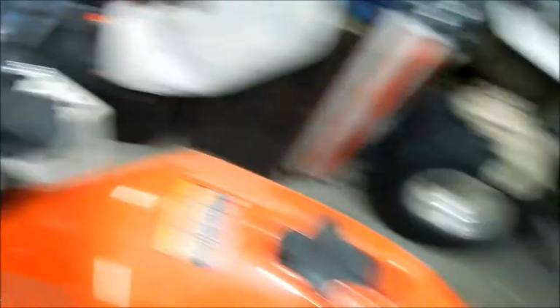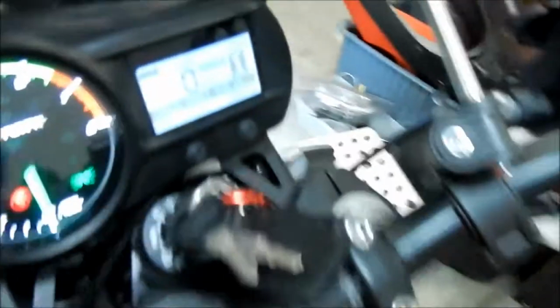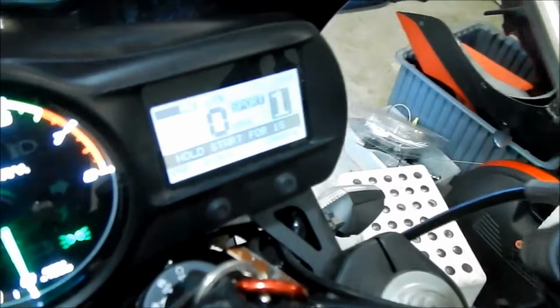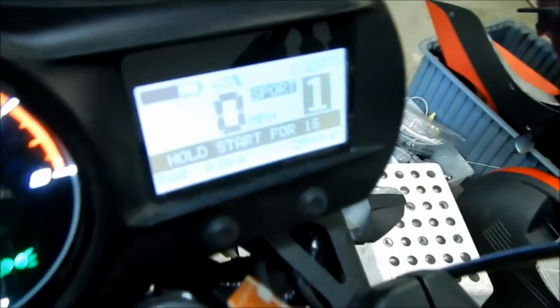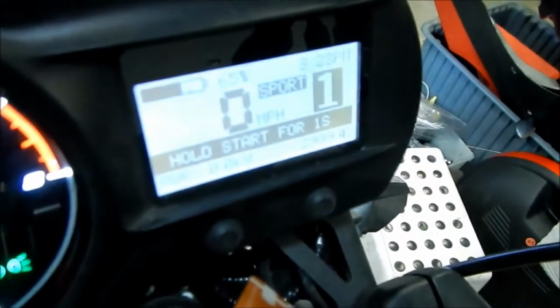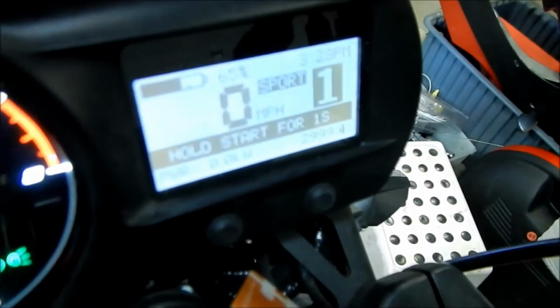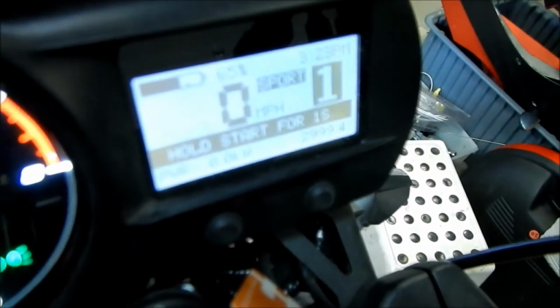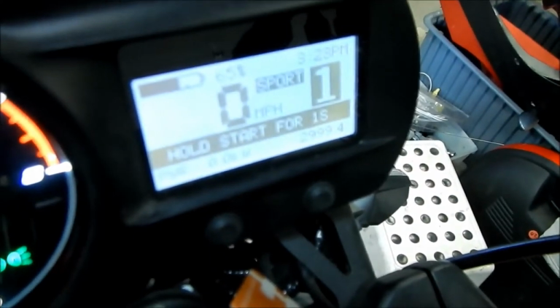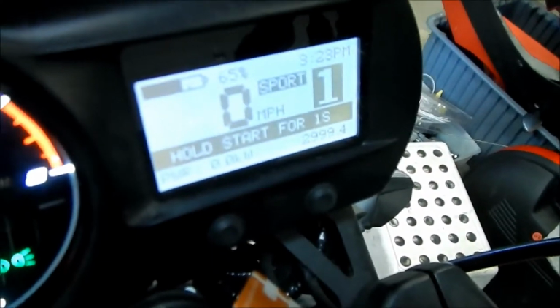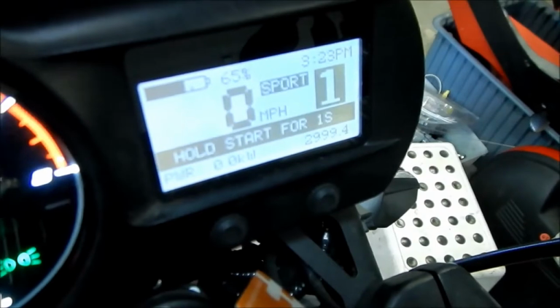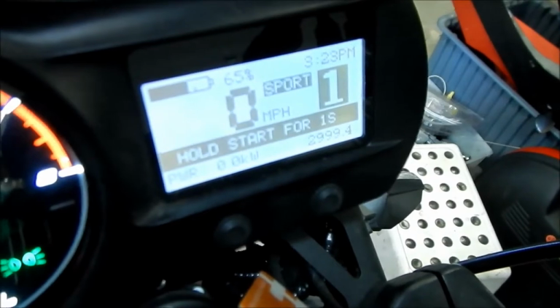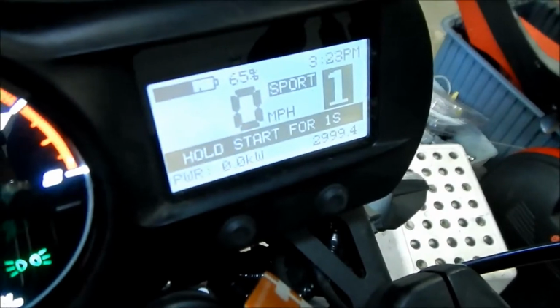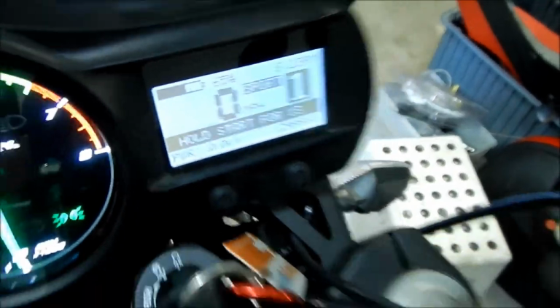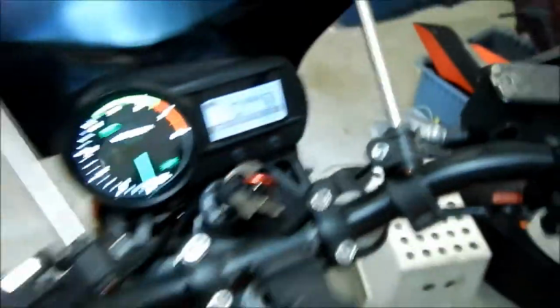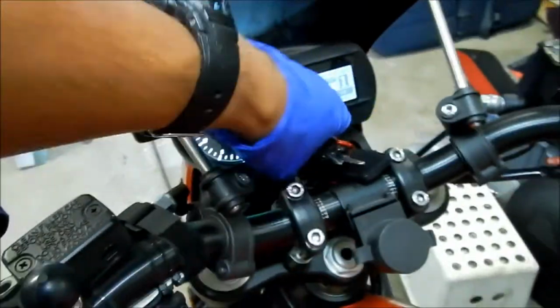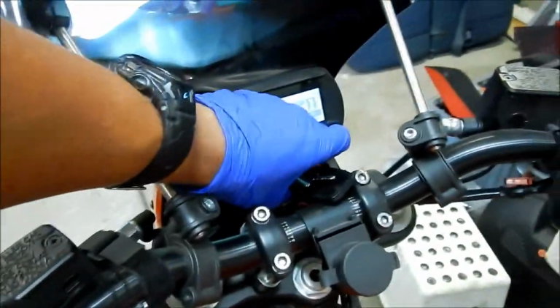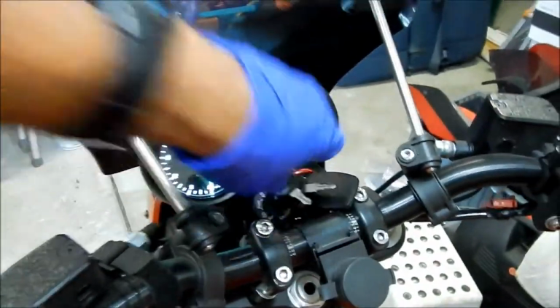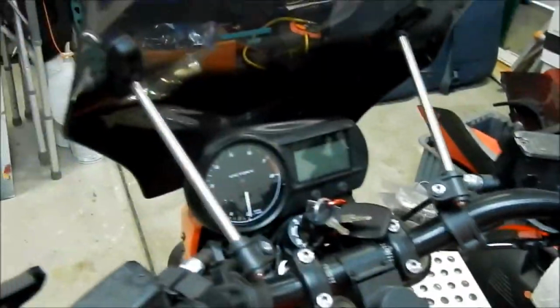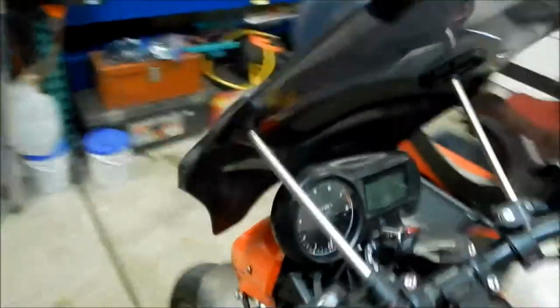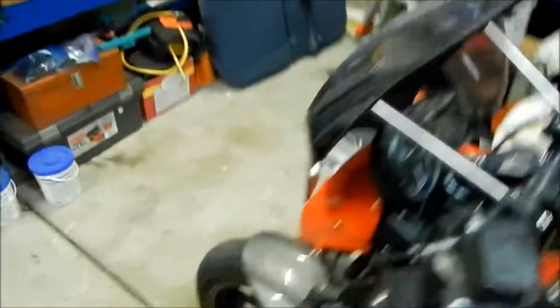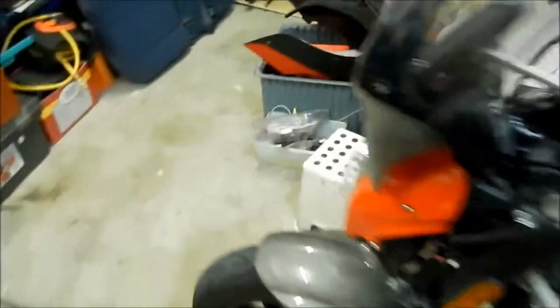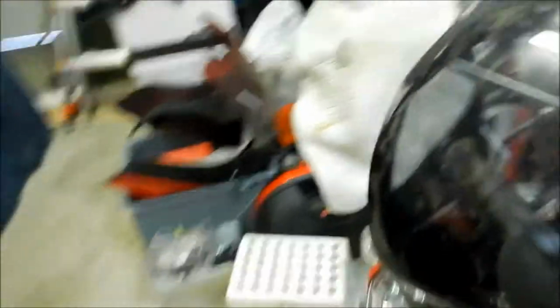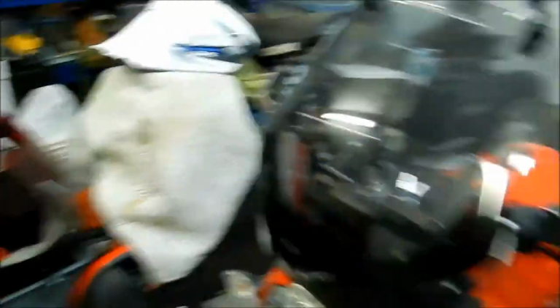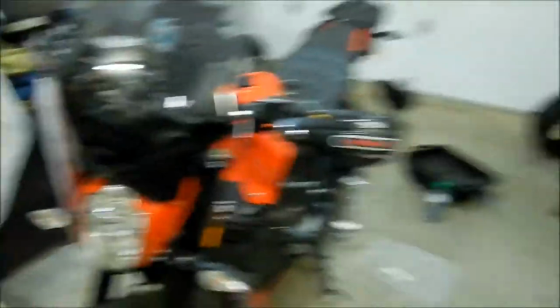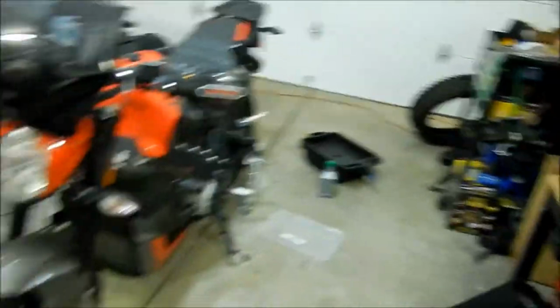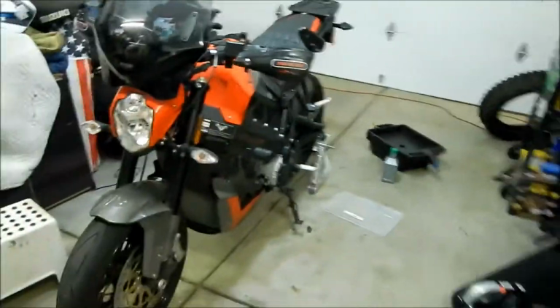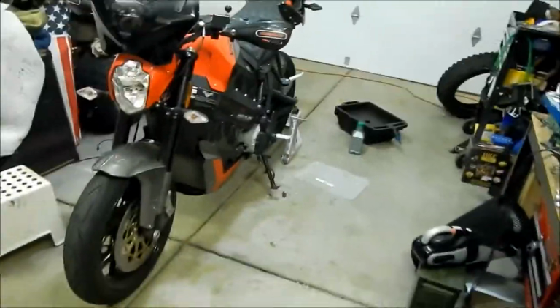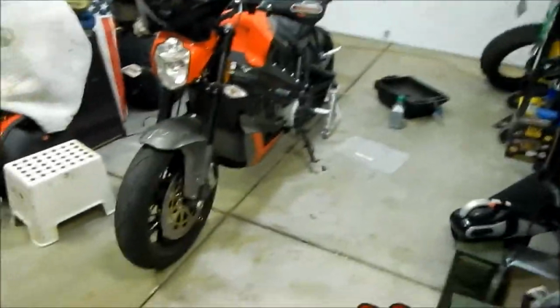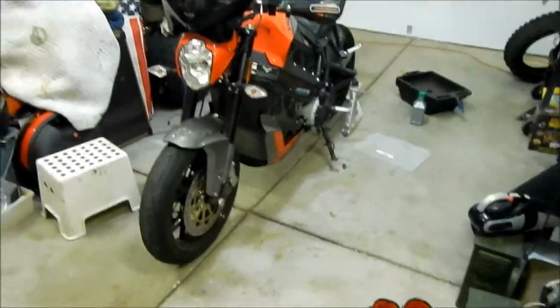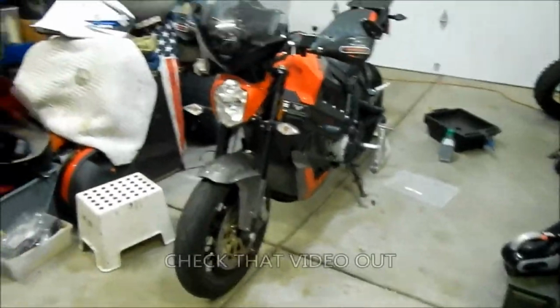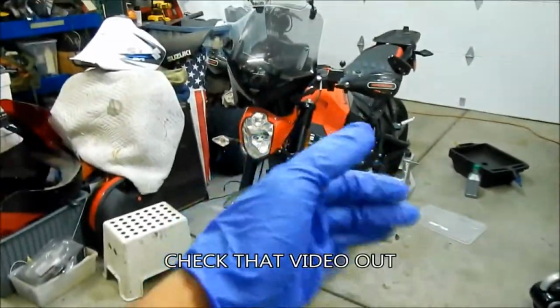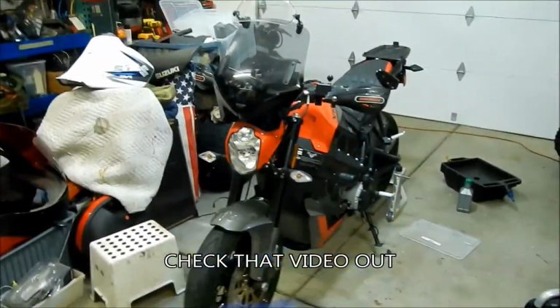So you can see I've got 3,000 miles on it, so we're going to do a 3,000 mile oil change. I just turned the bike on so you can see that and turned it off. I did take it for a ride earlier in the hills to get a couple more miles in and to warm up the engine.